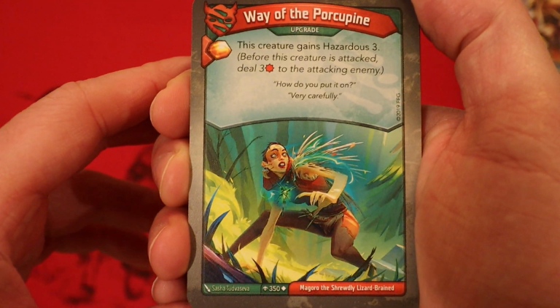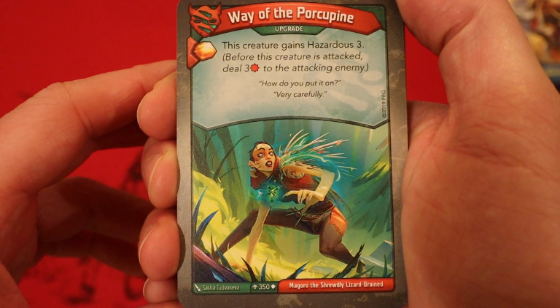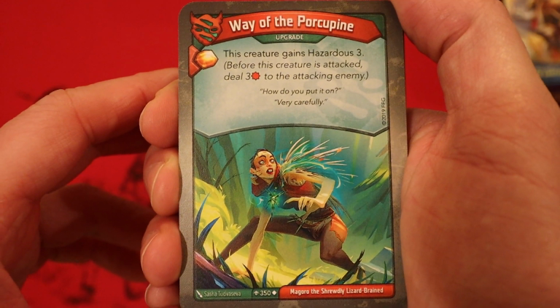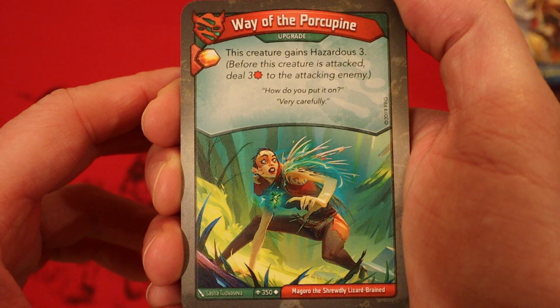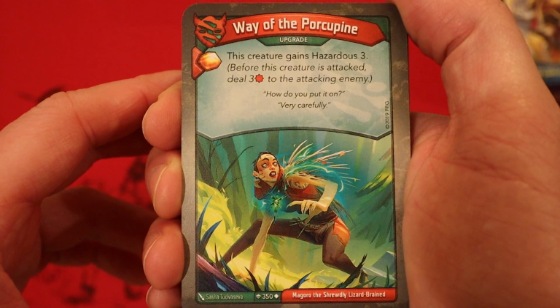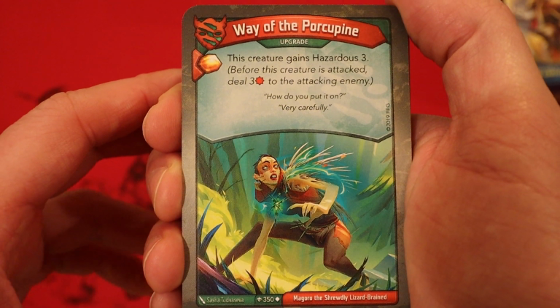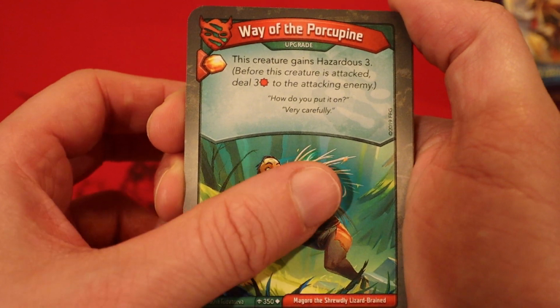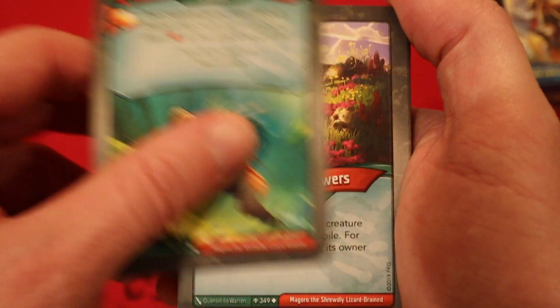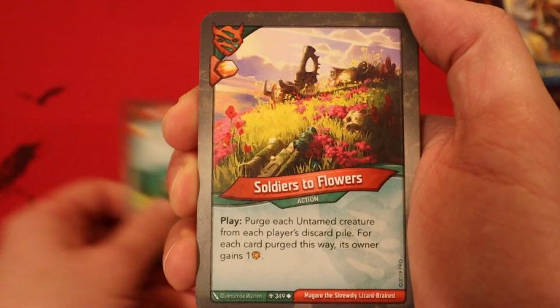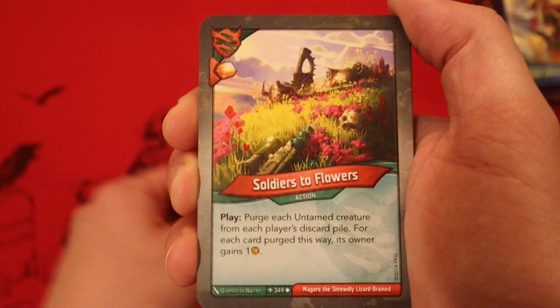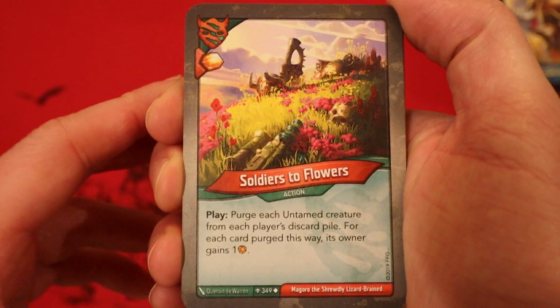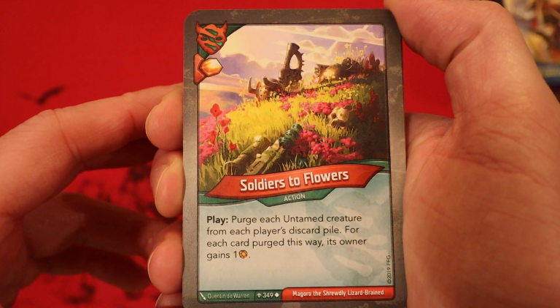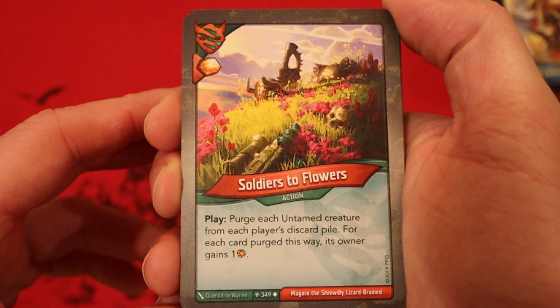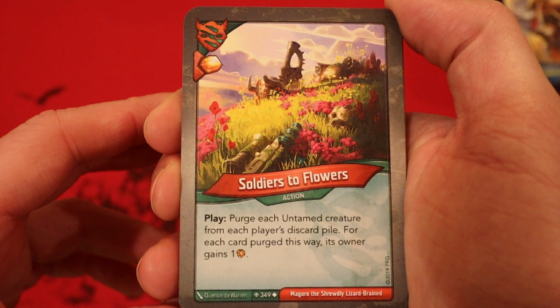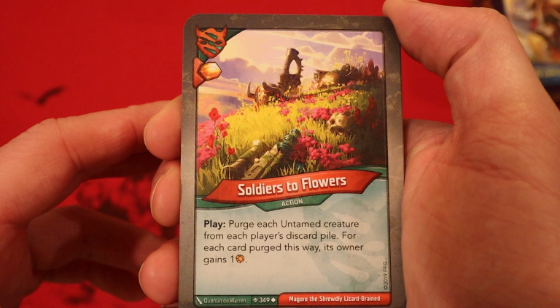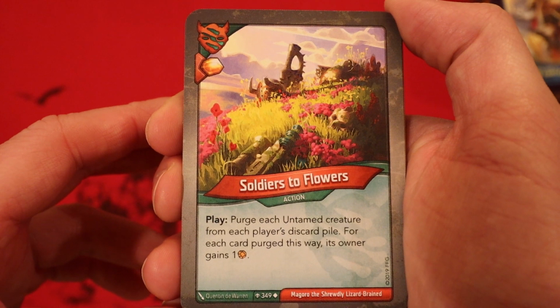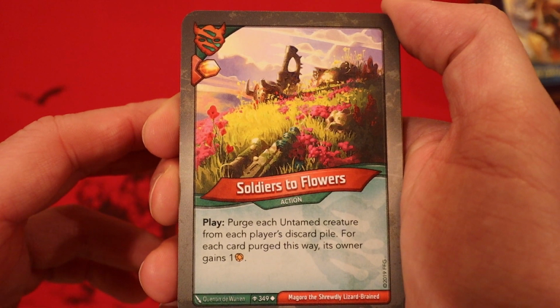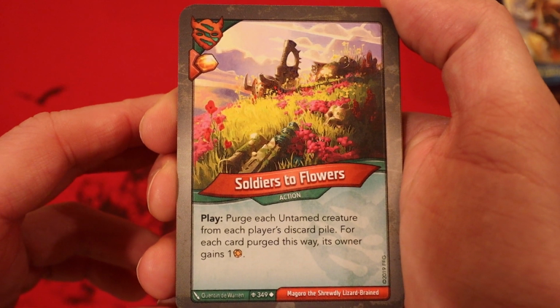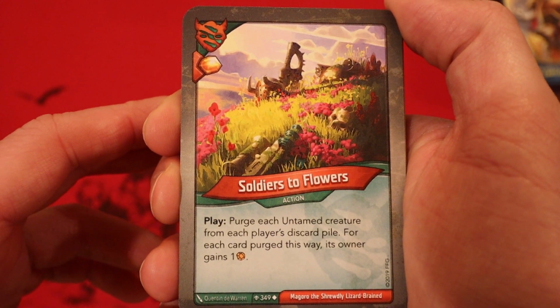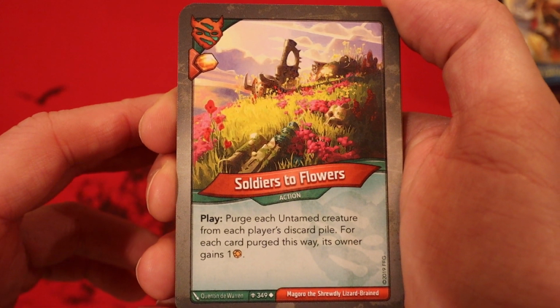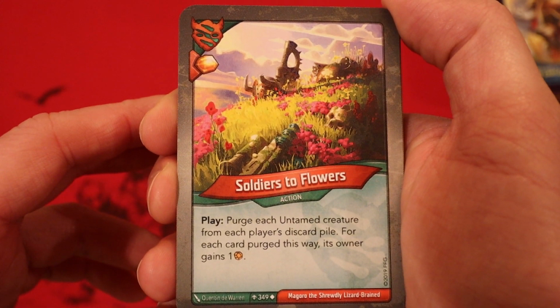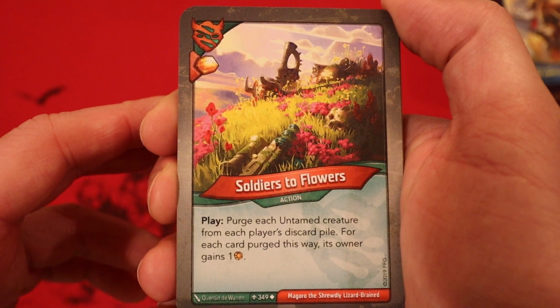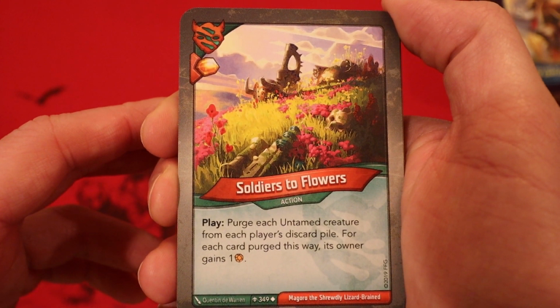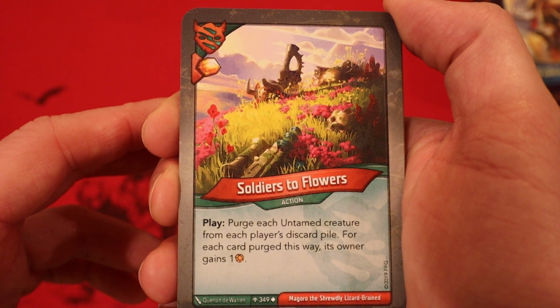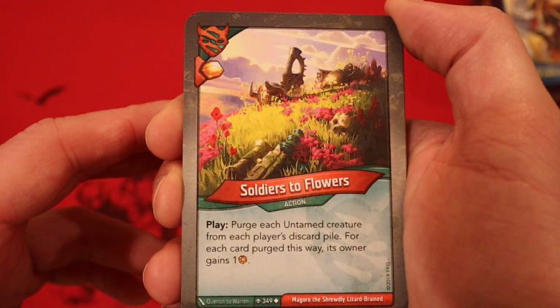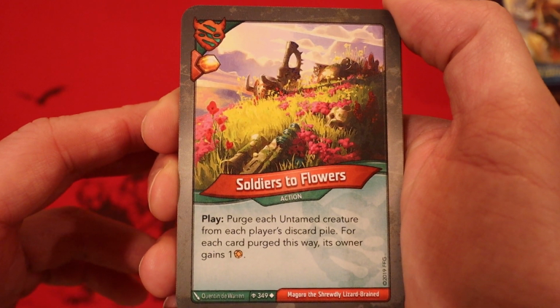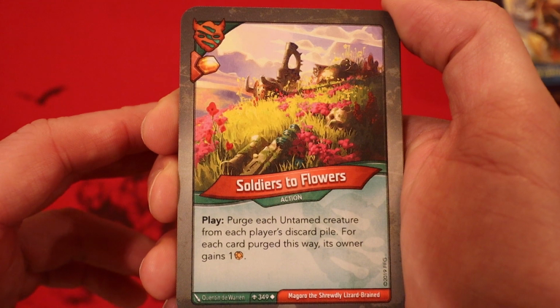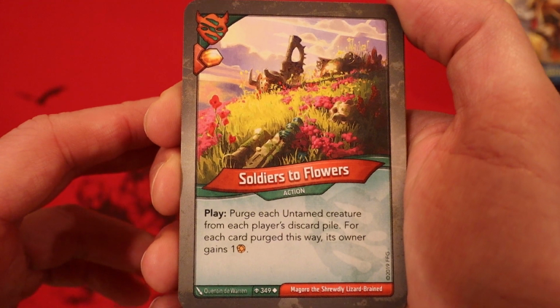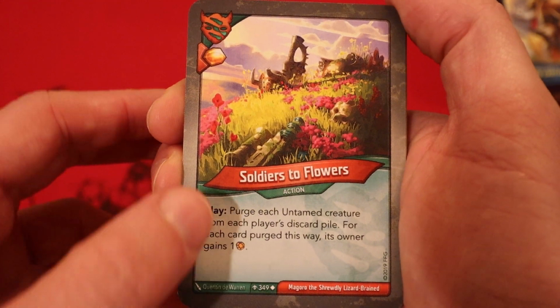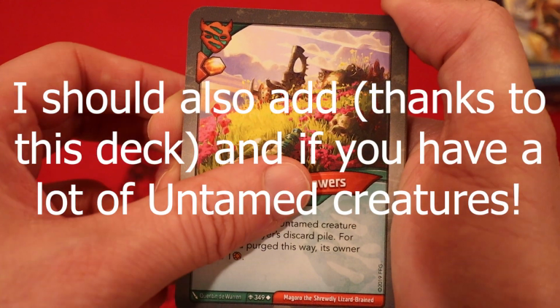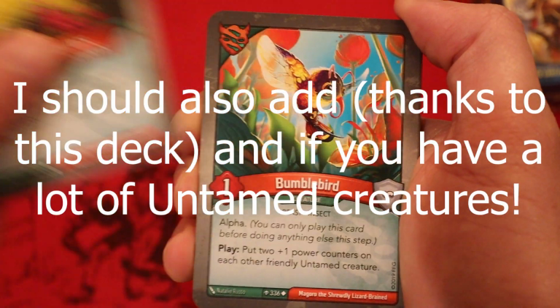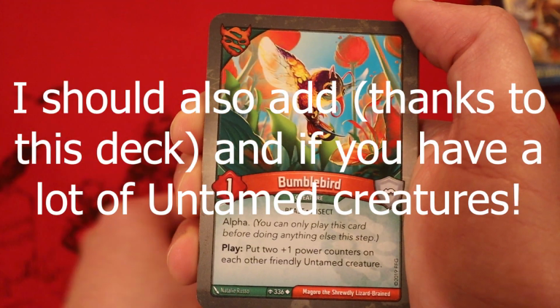Wave the Porcupine. It's an upgrade — this creature gains Hazardous 3. Soldiers to Flowers: purge each Untamed creature from each player's discard pile; for each card purged this way, its owner gains 1 amber. Very nice if you're the only player with Untamed.